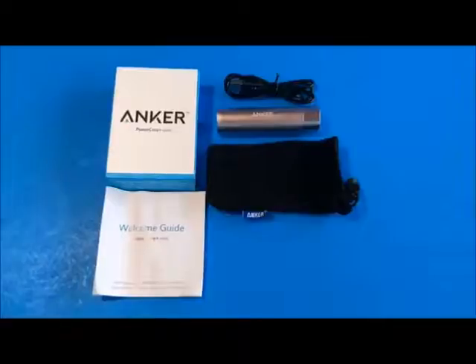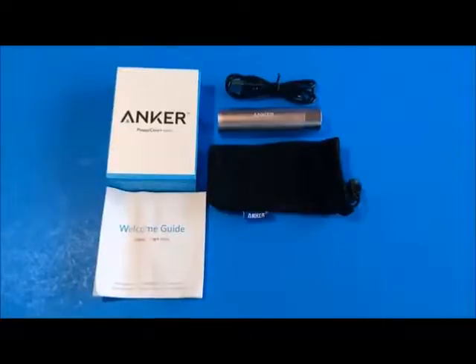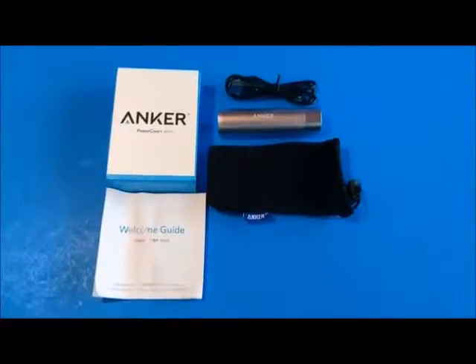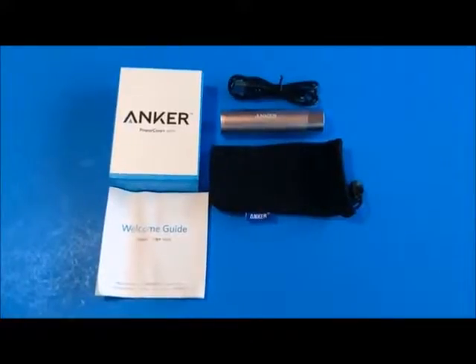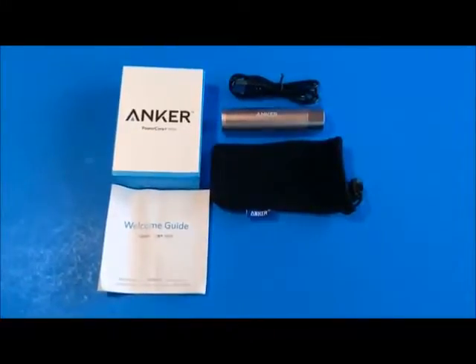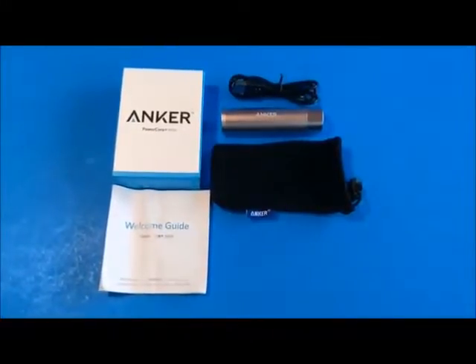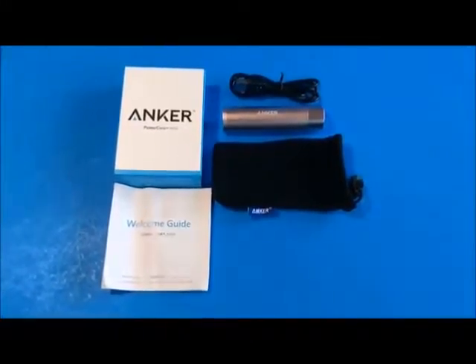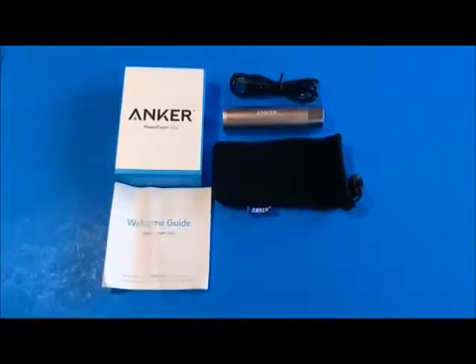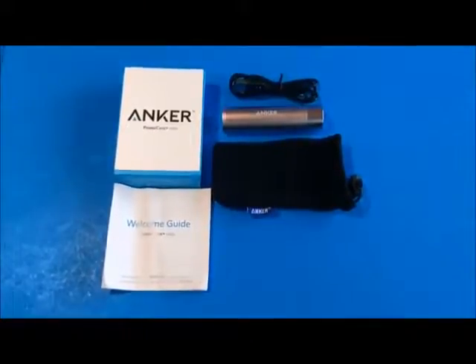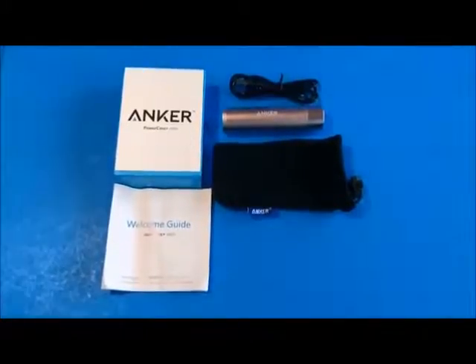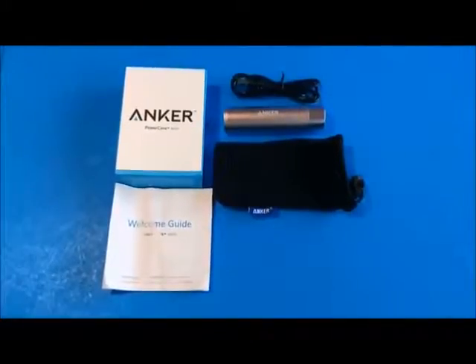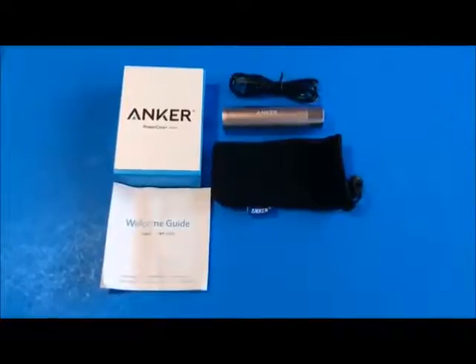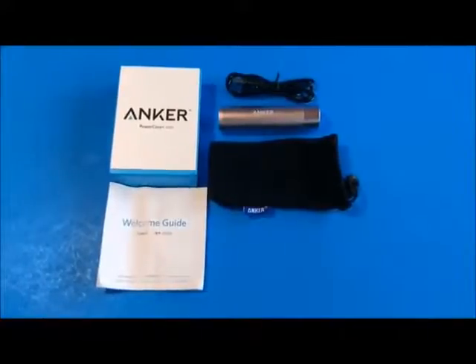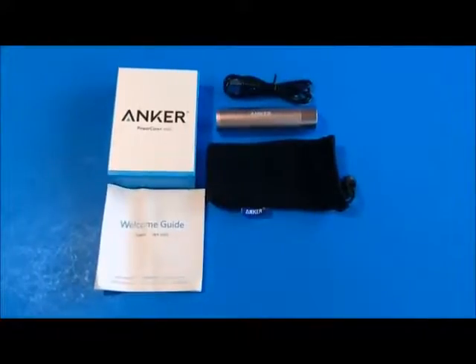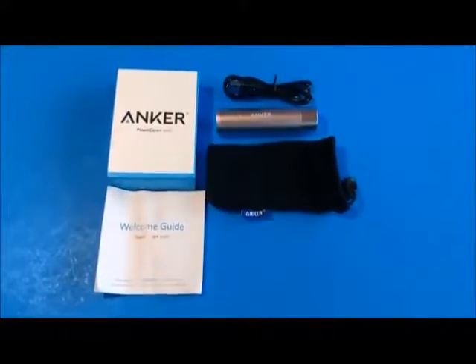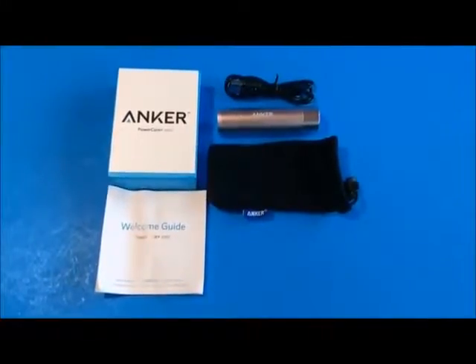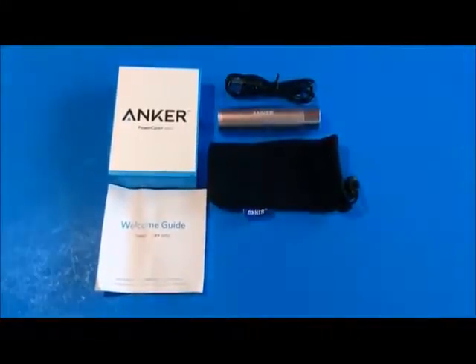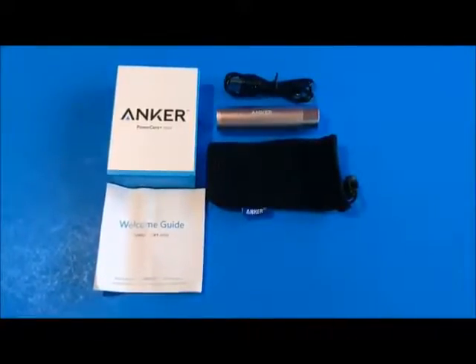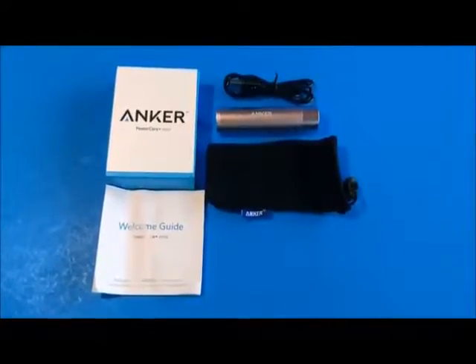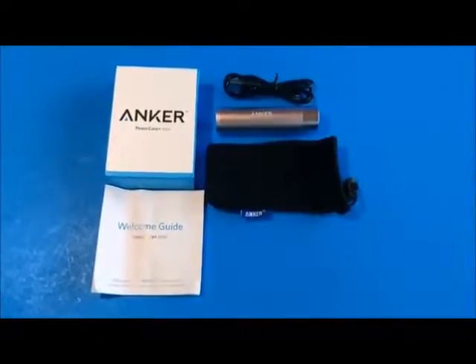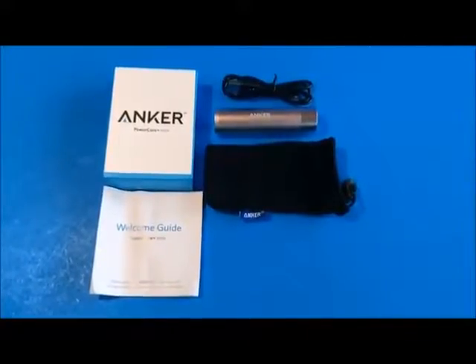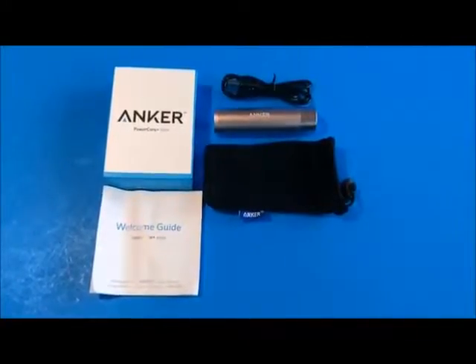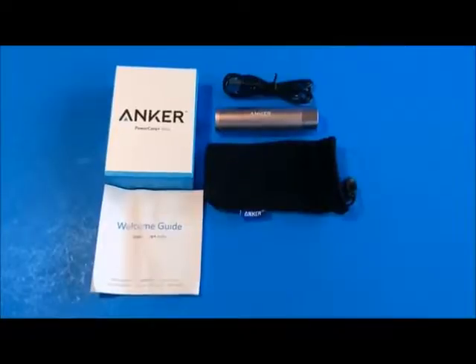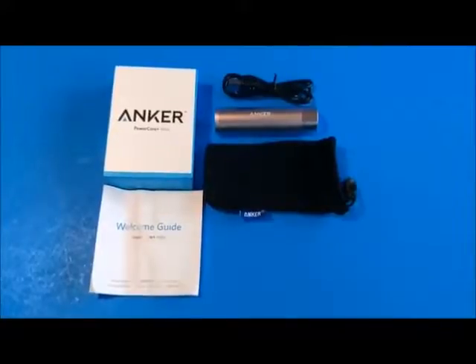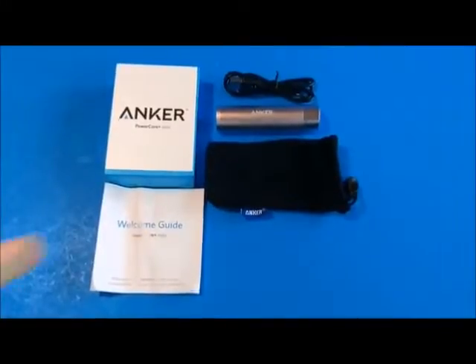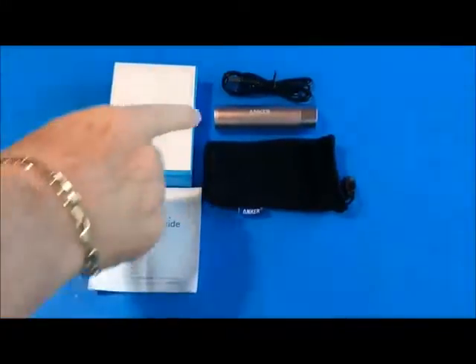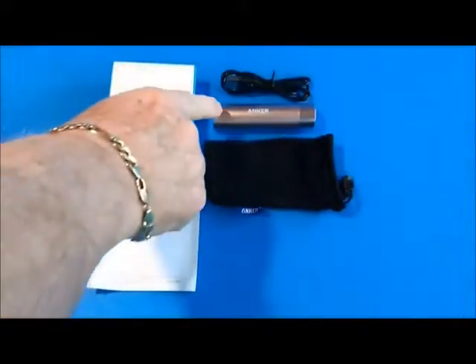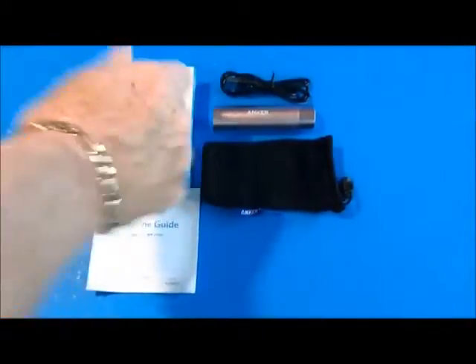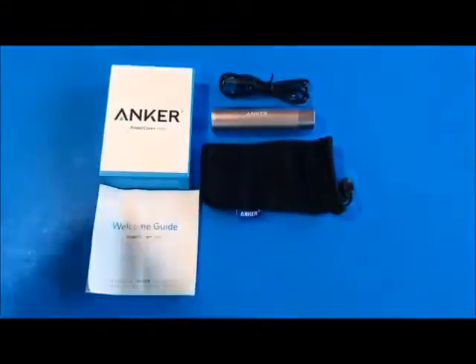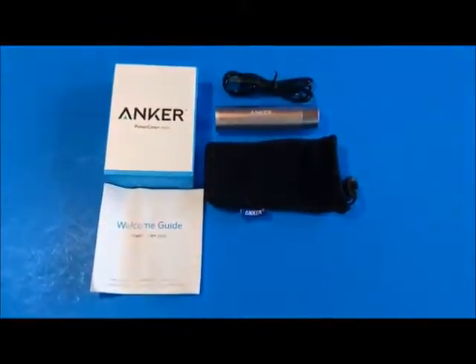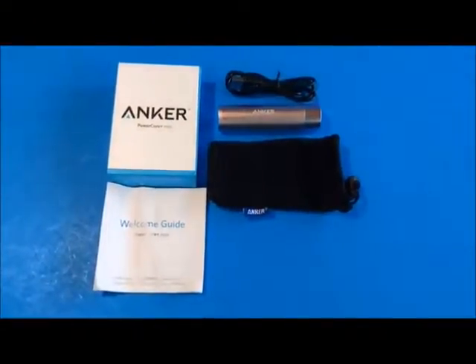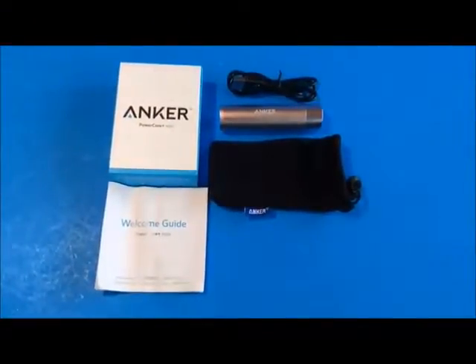This is a review of the Anker PowerCore Plus. It's a mini charger that has a capacity of 3,350 mAh, and it's also very nicely designed. It's an aluminum exterior case.